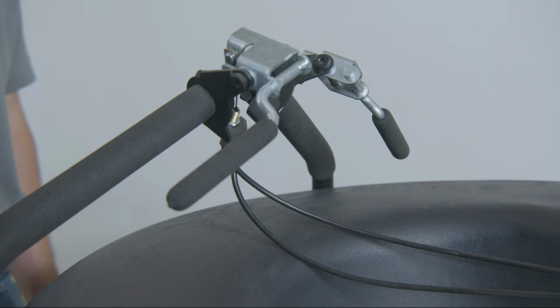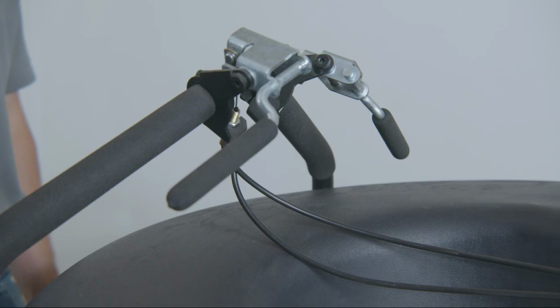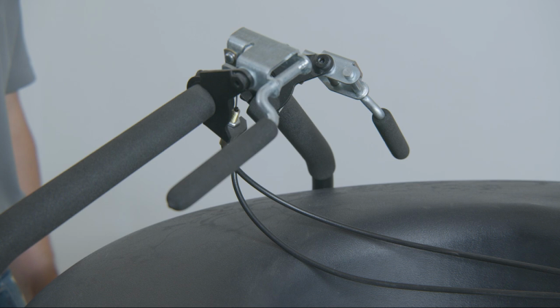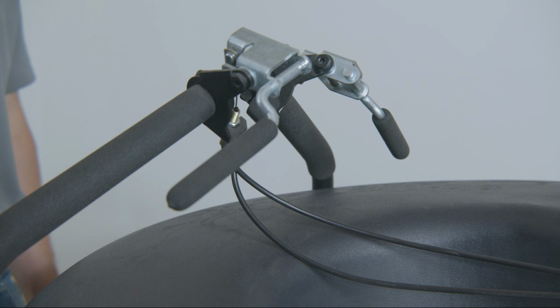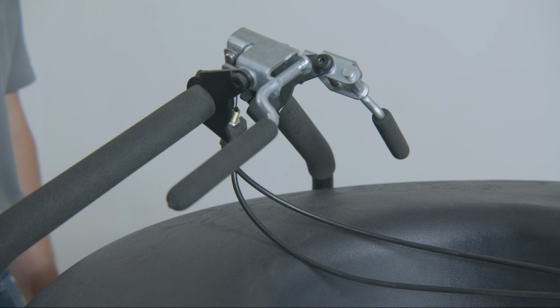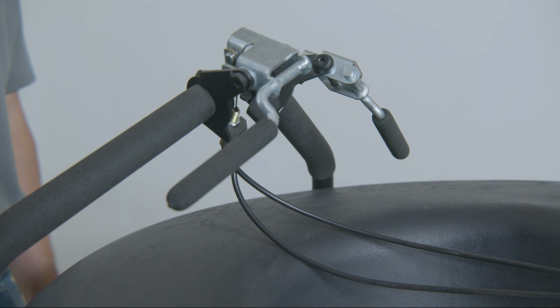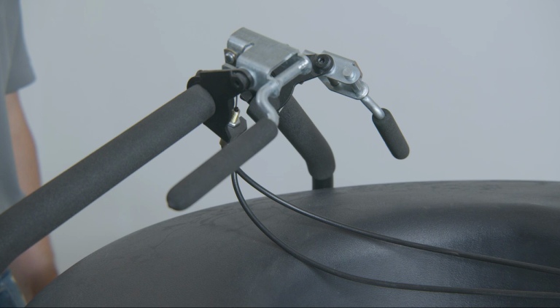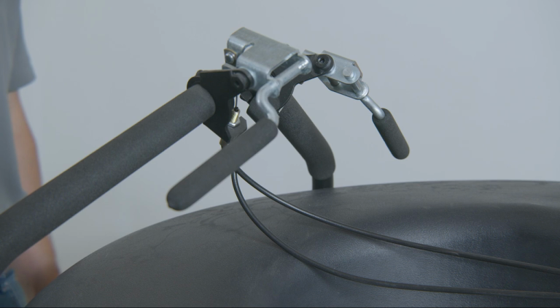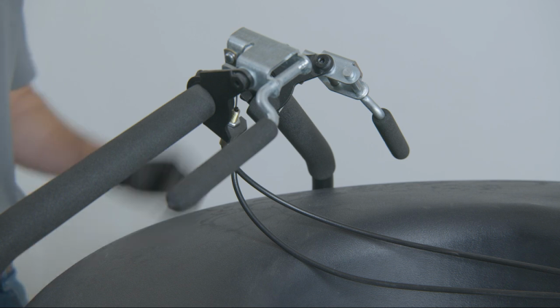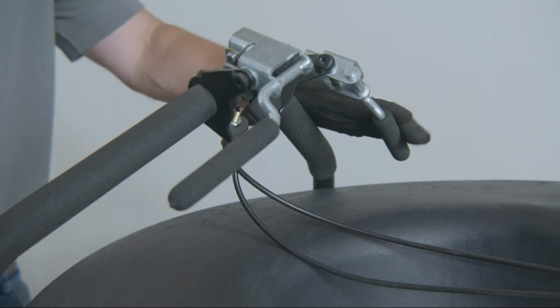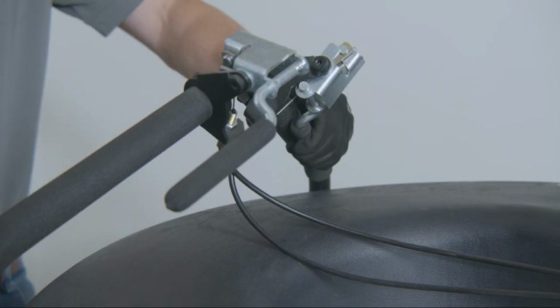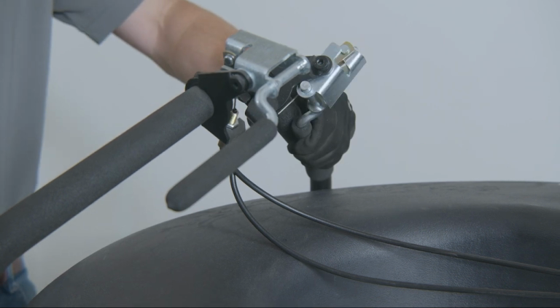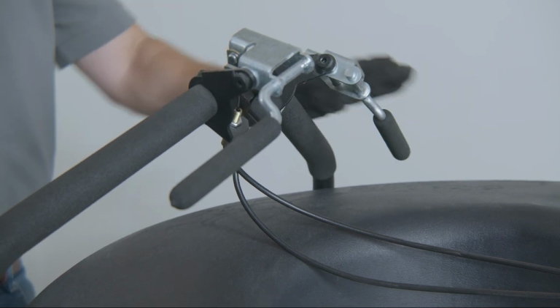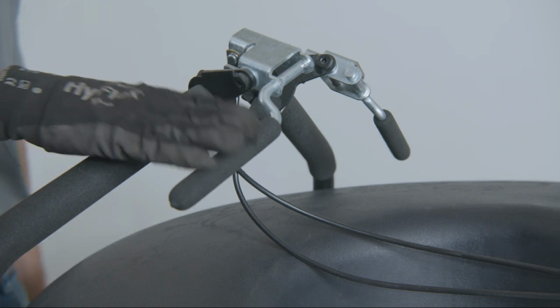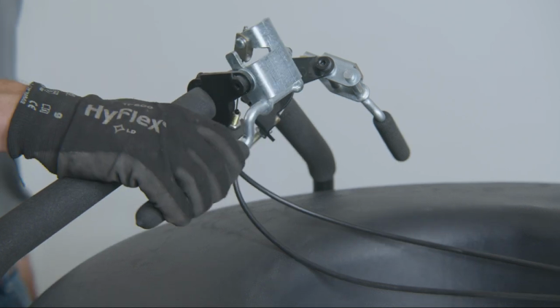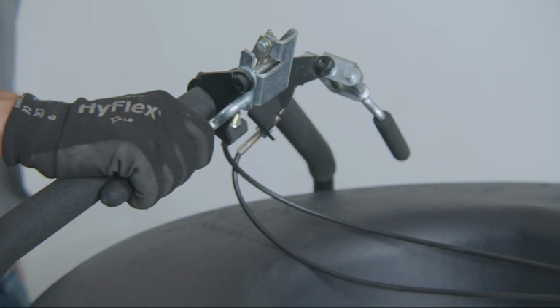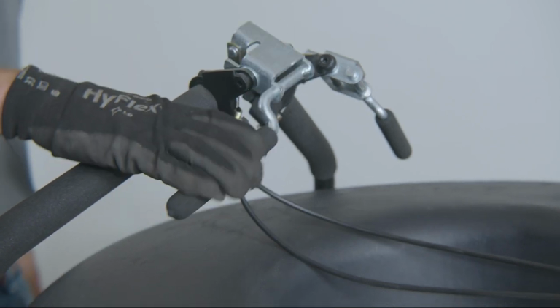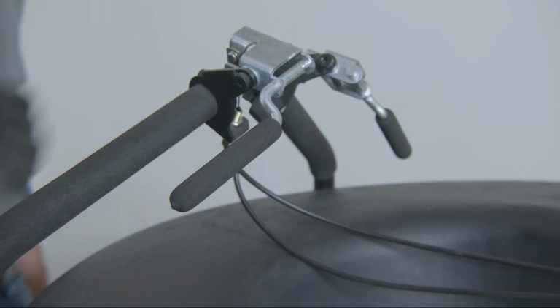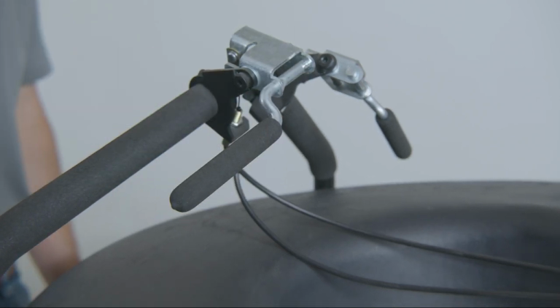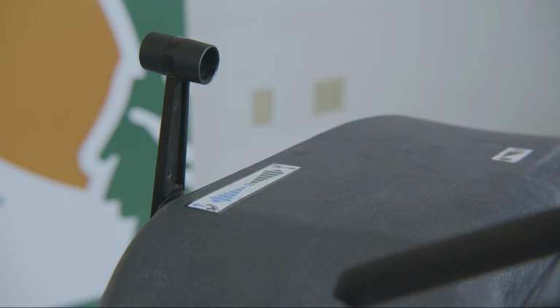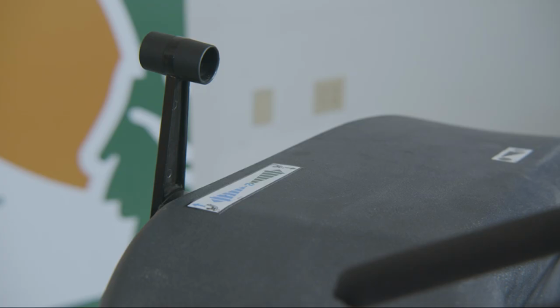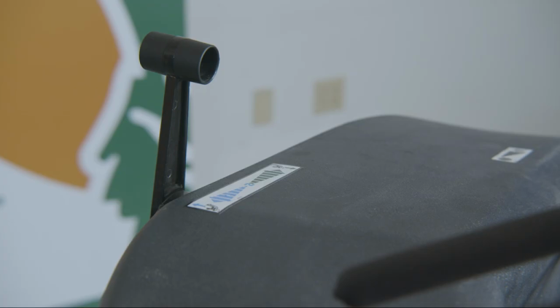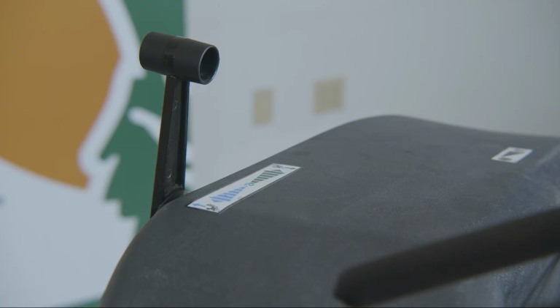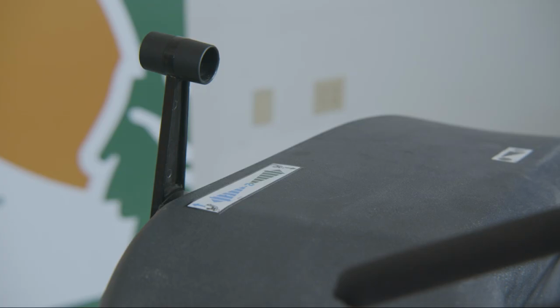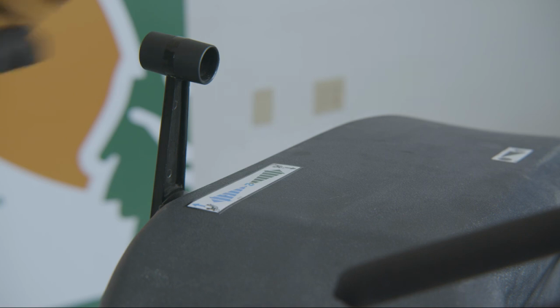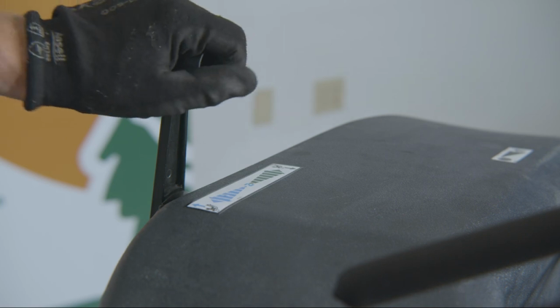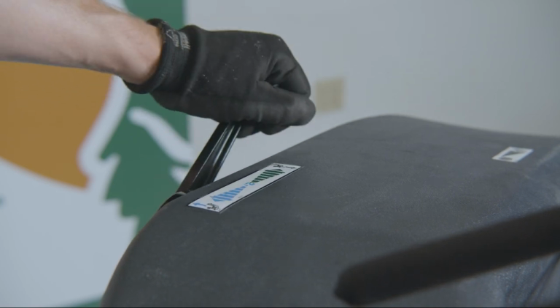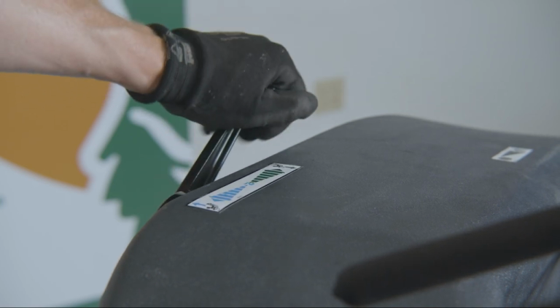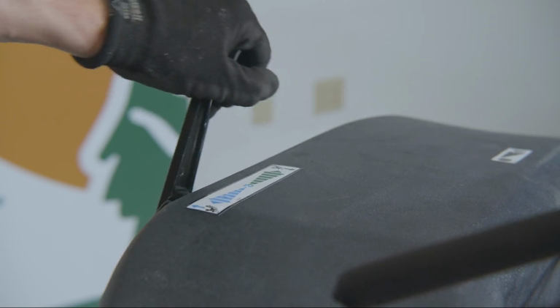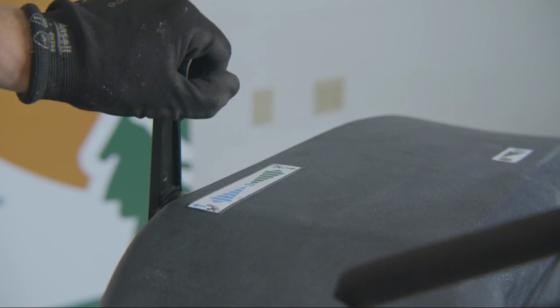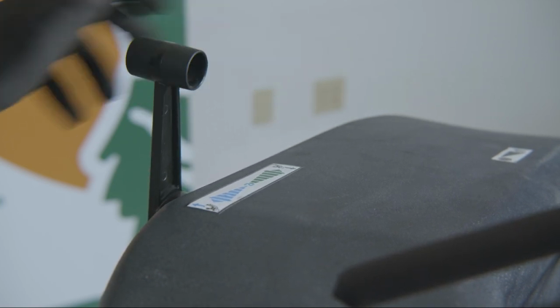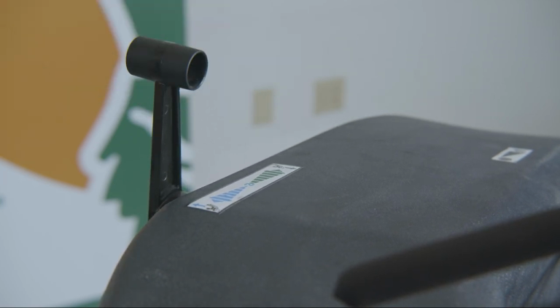For the self-propelled model, engage the respective wheel drives located on the handles — left for a right turn and right for a left turn. Then adjust the respective forward and reverse speed from the shift lever on the operator's left side of the machine.